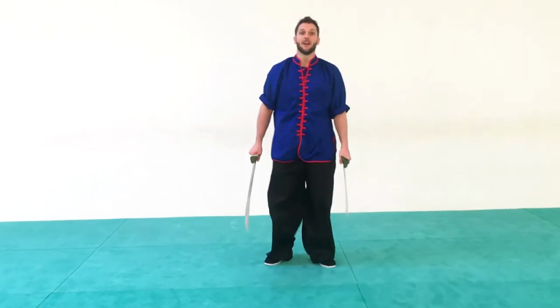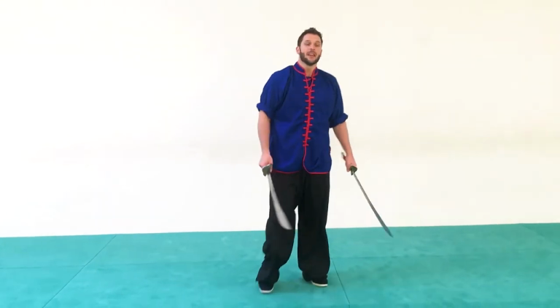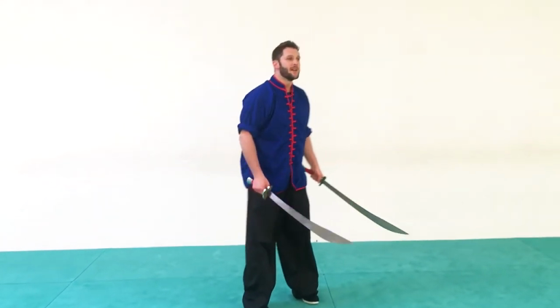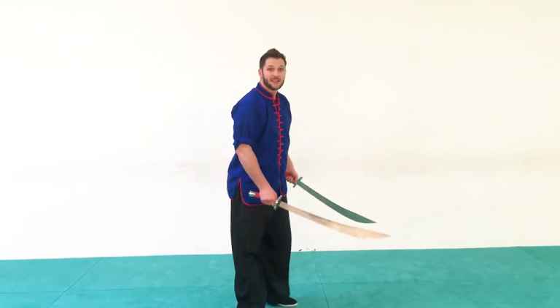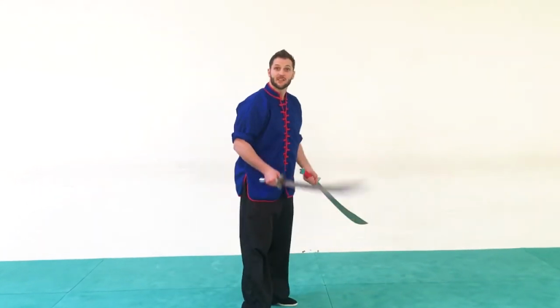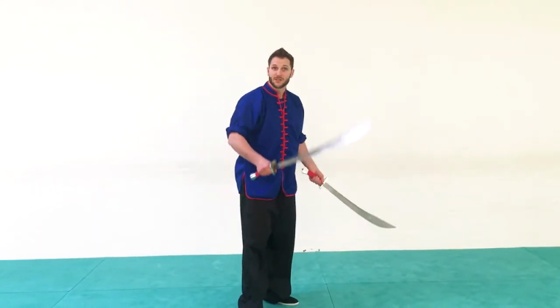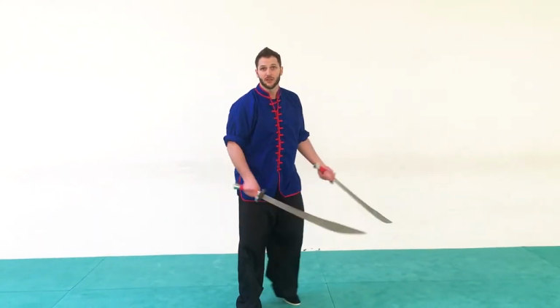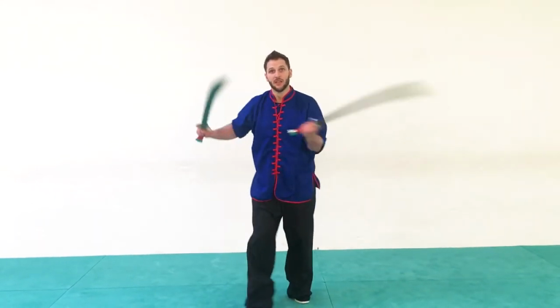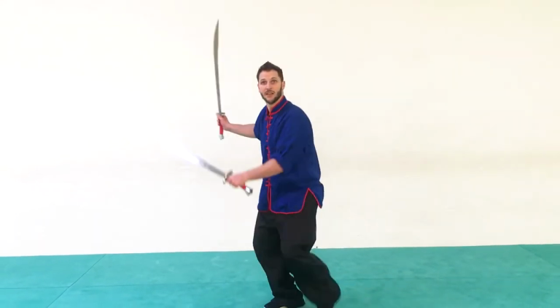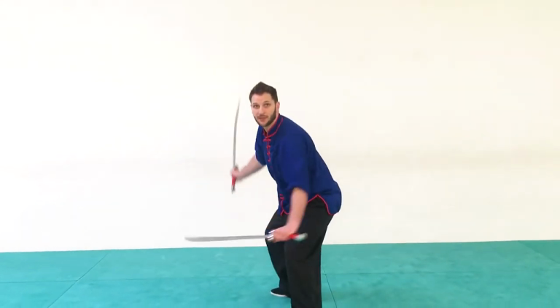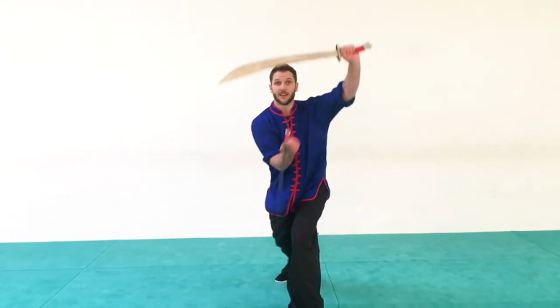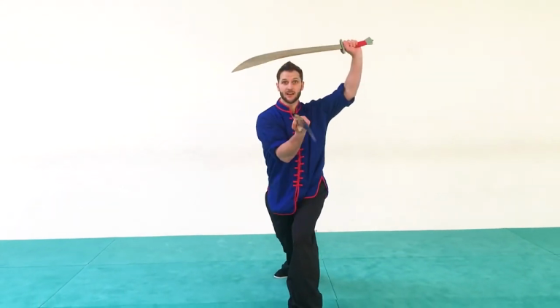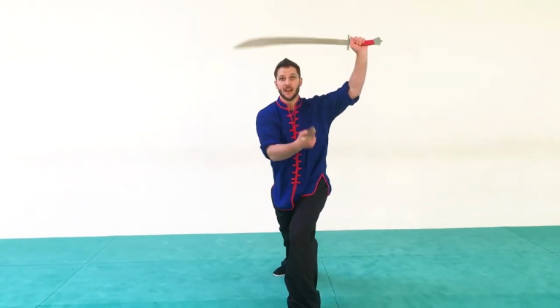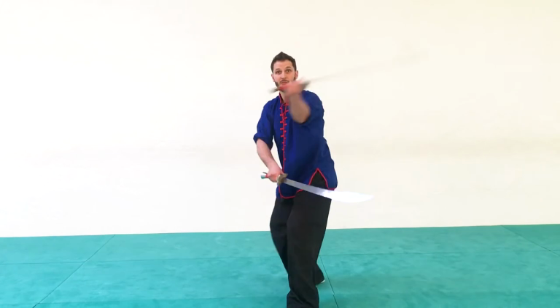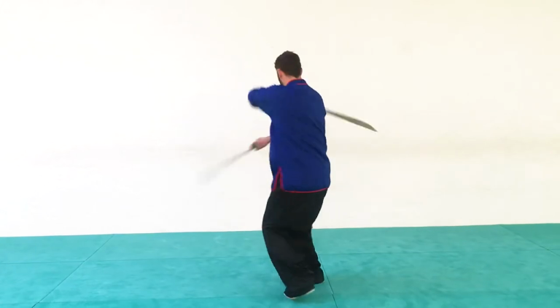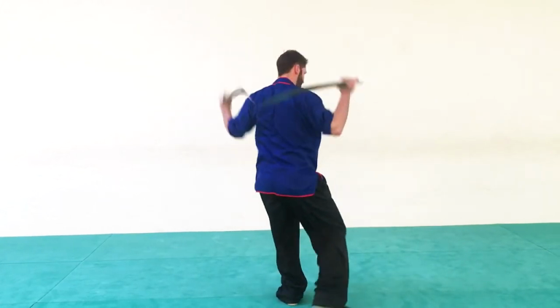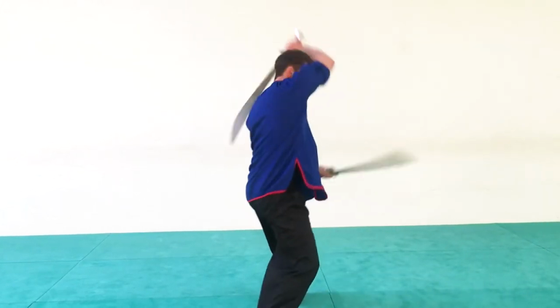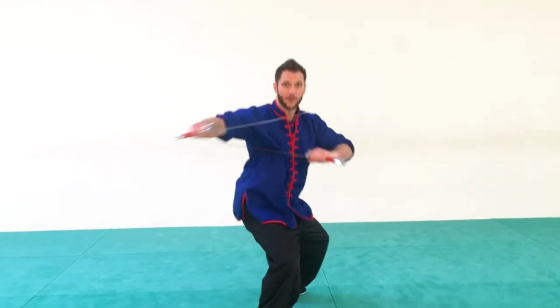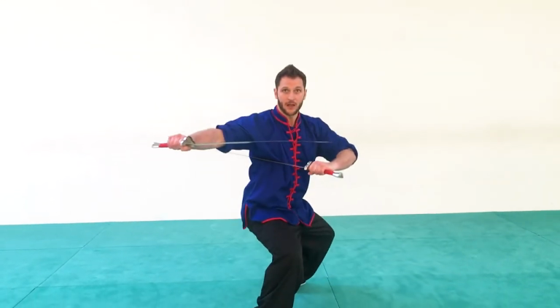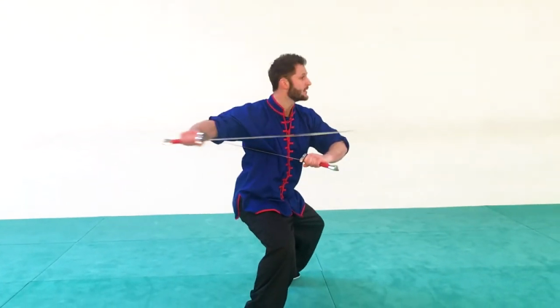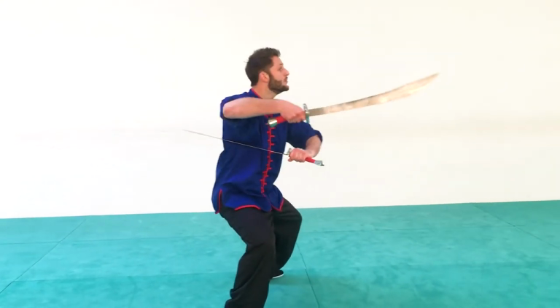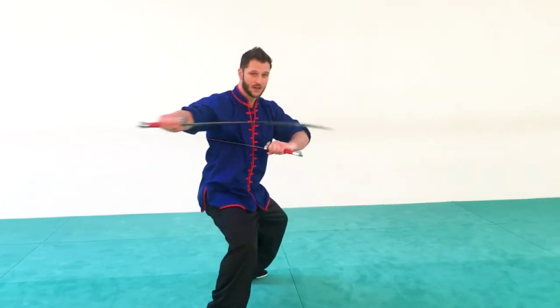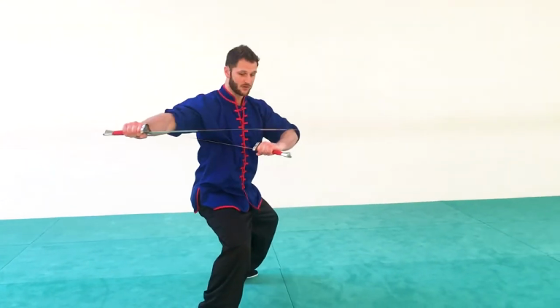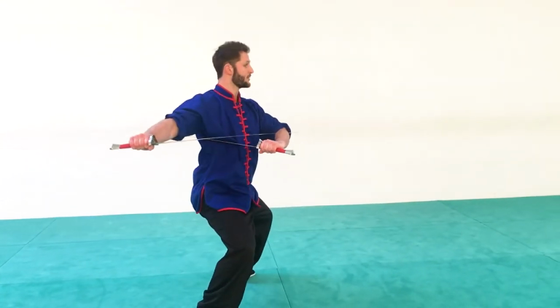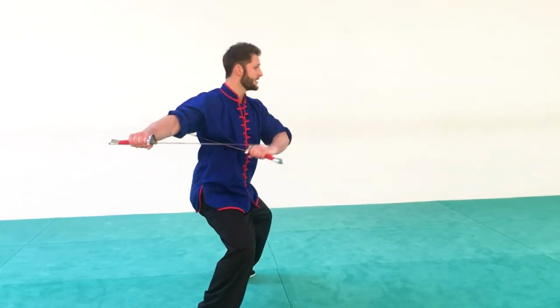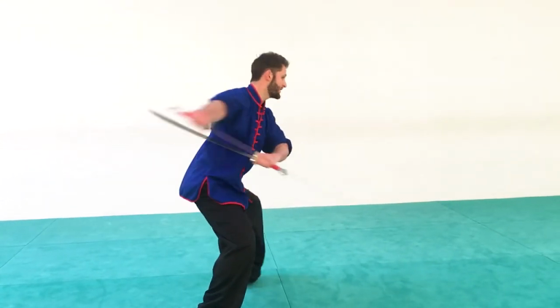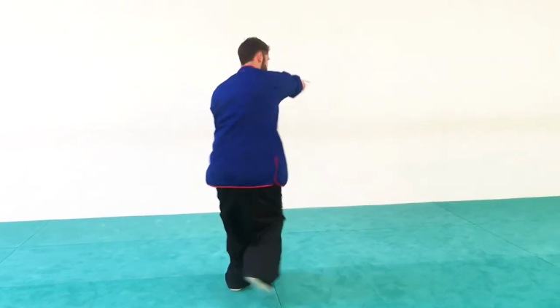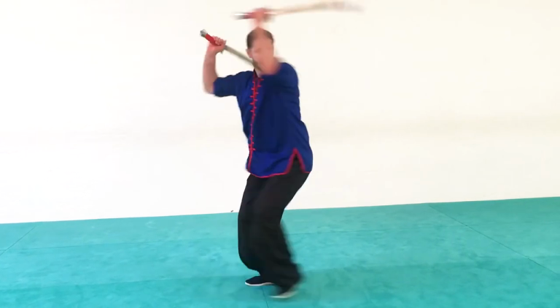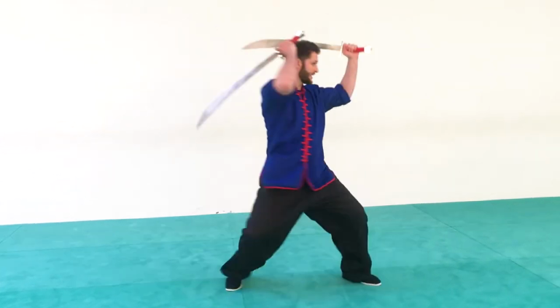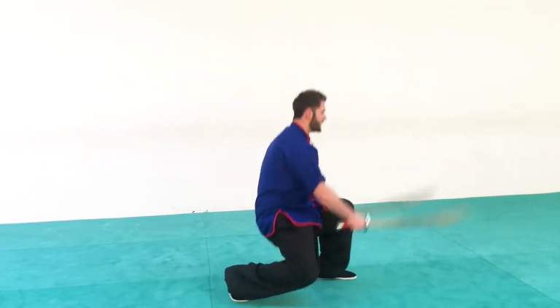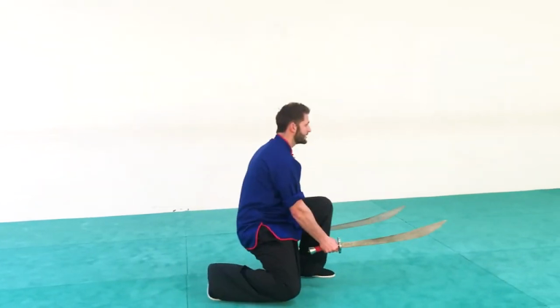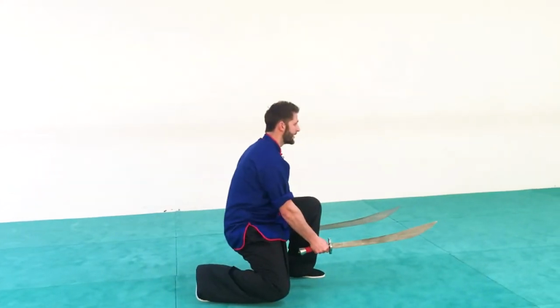Now if I am facing towards you, I'm going to start right here. I'm going to move towards where my body's pointing — step, step — double downward.